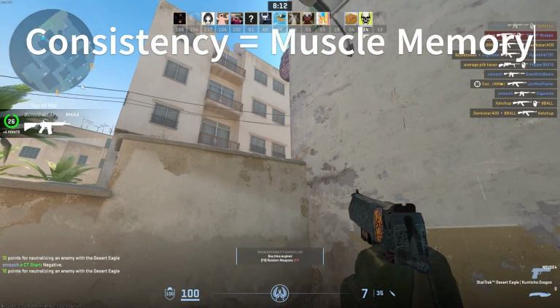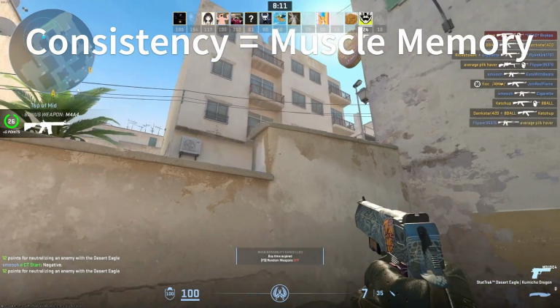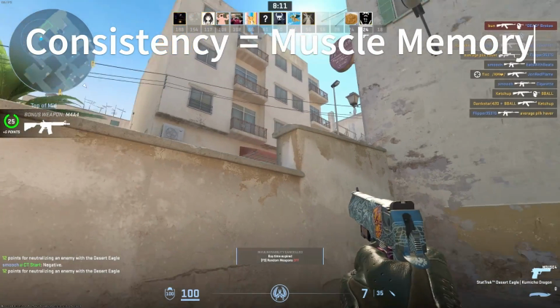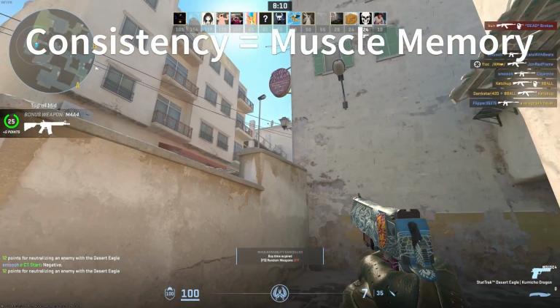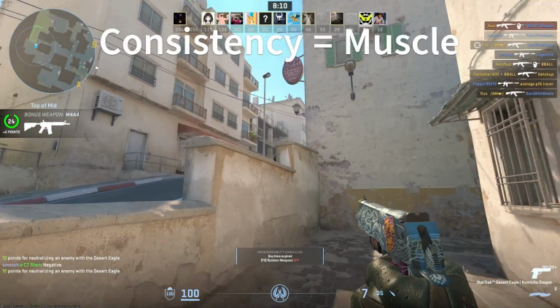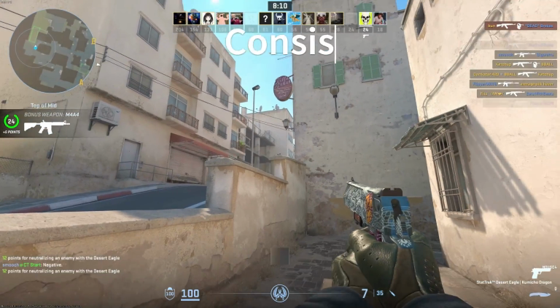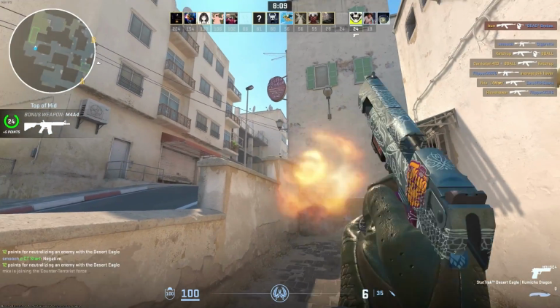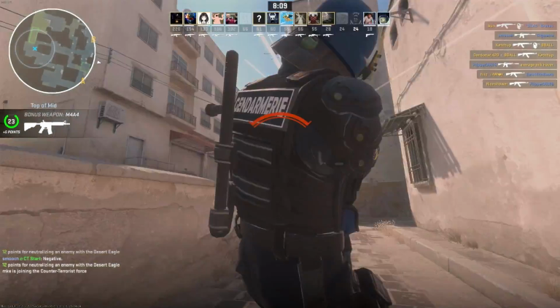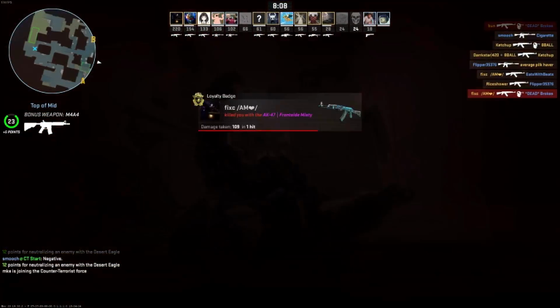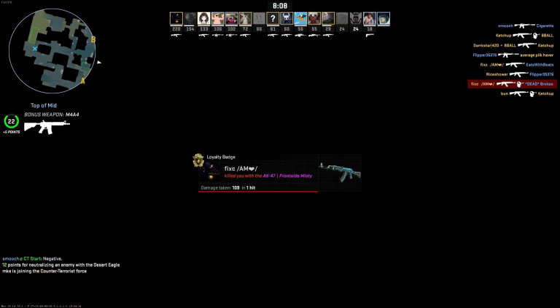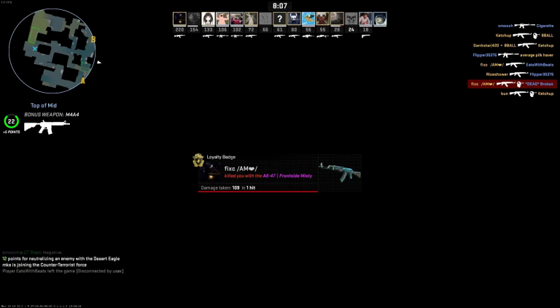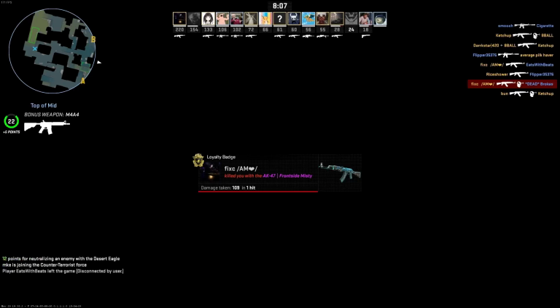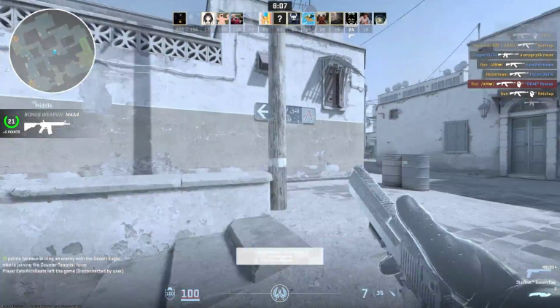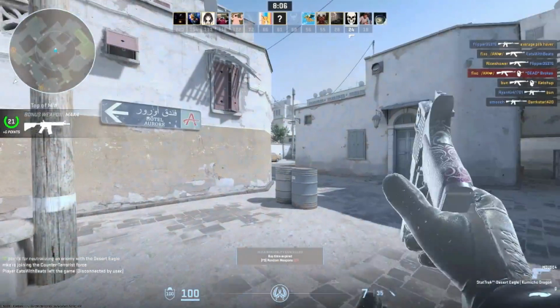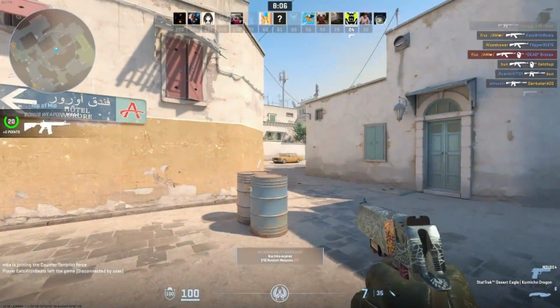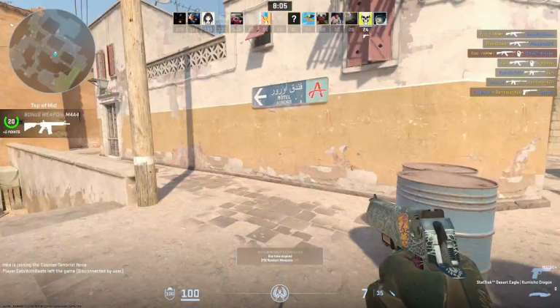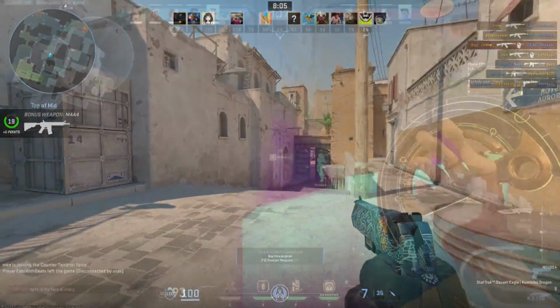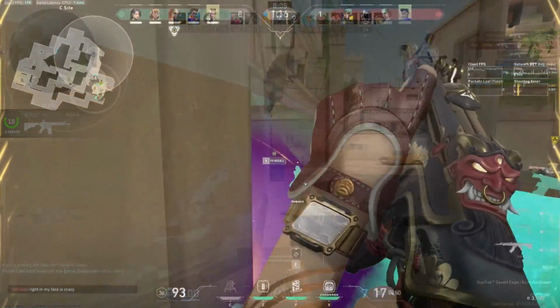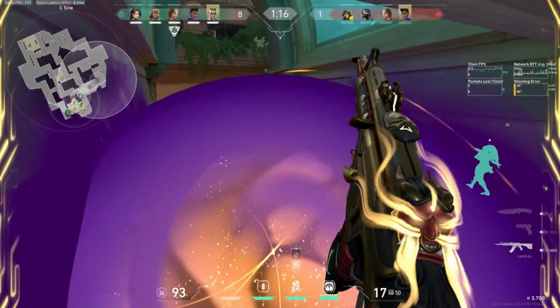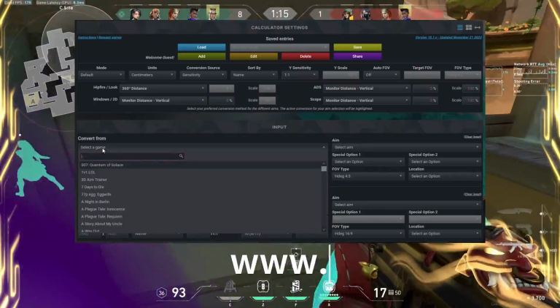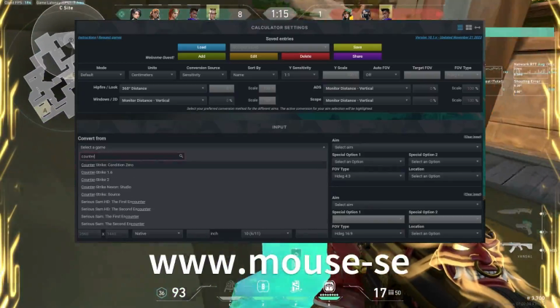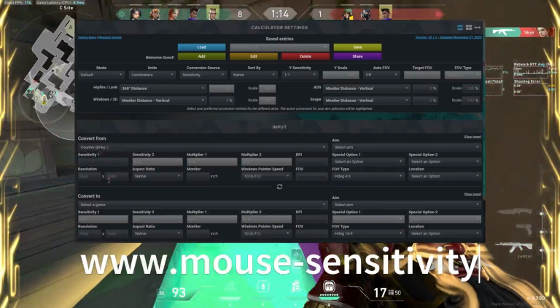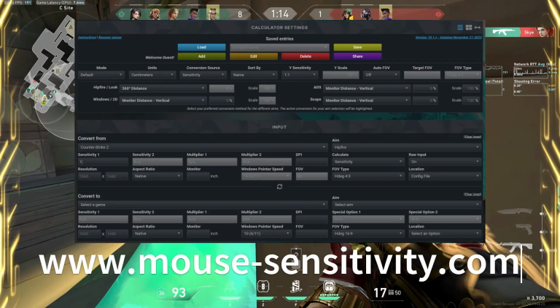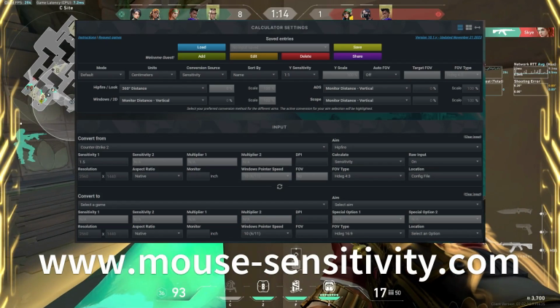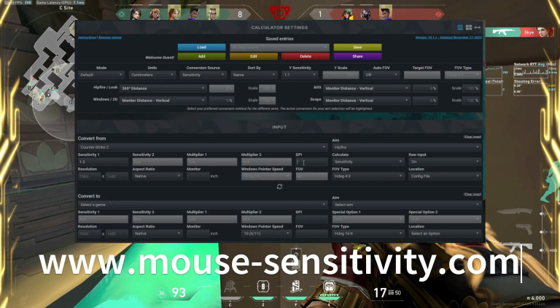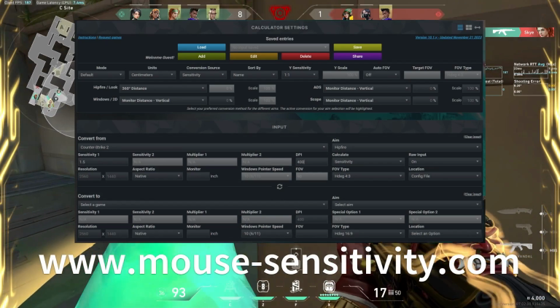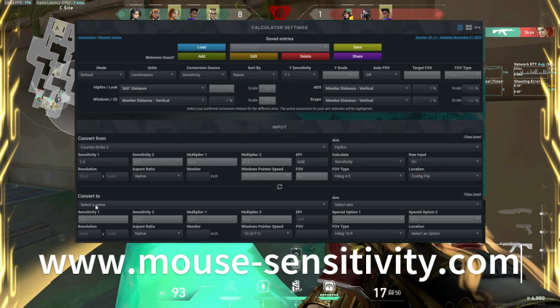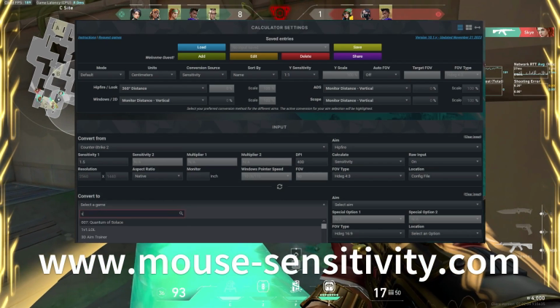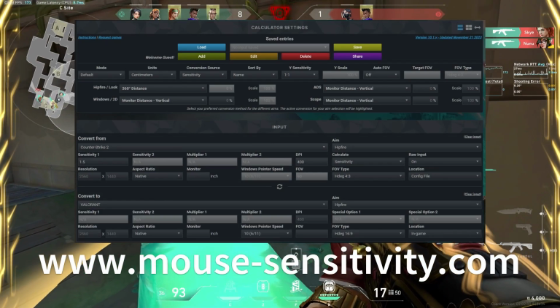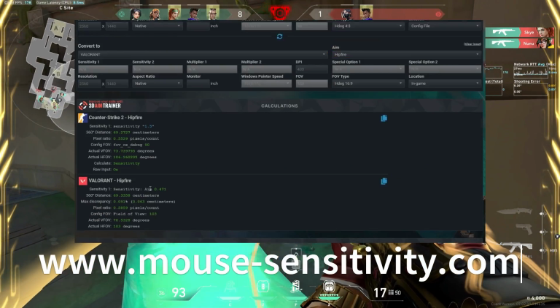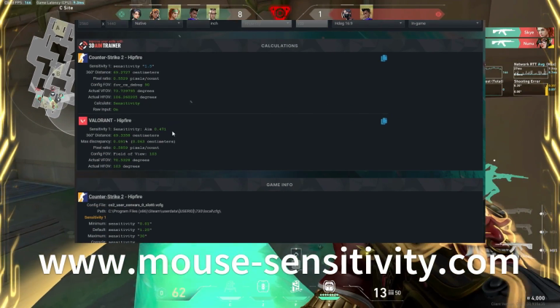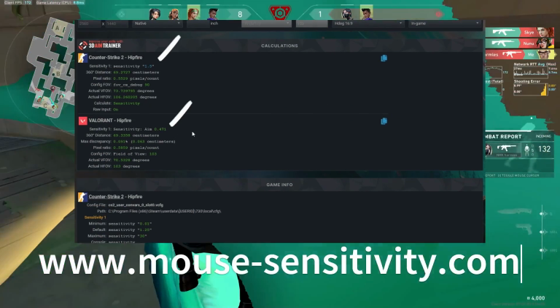Having a consistent sensitivity is very important. Once you find a good sensitivity, you need to stick with it, even on days you are not playing well. When switching between games, use websites such as mousesensitivity.com to keep your sensitivity the same across those games.